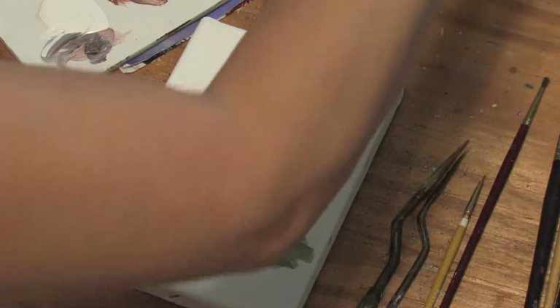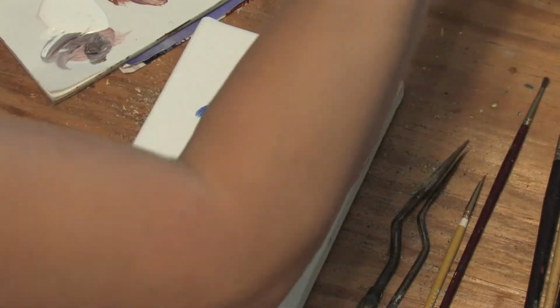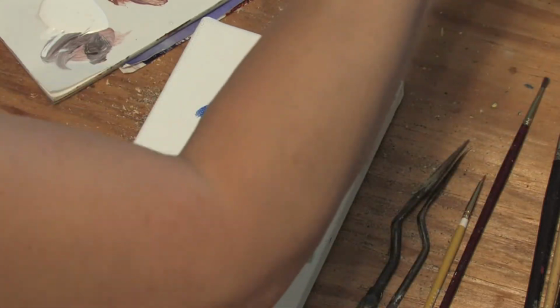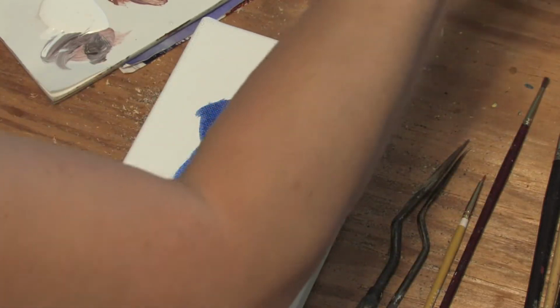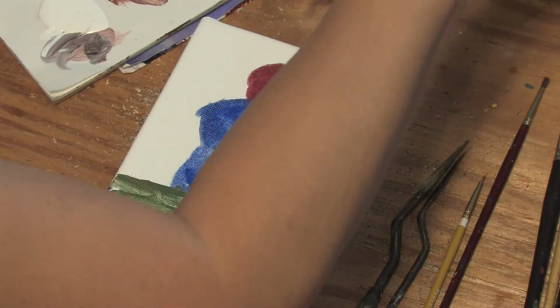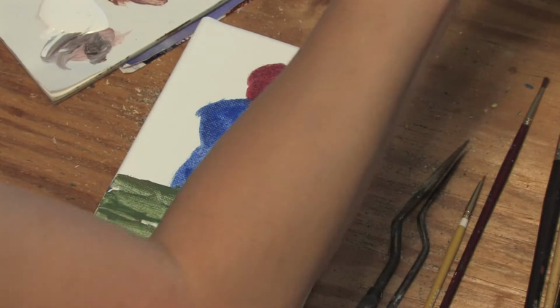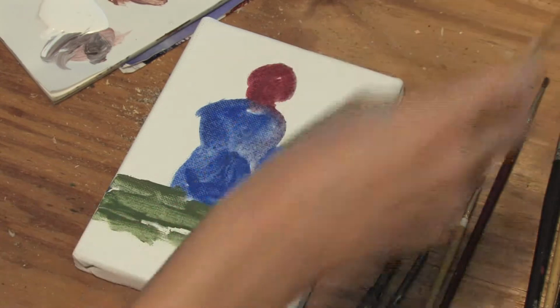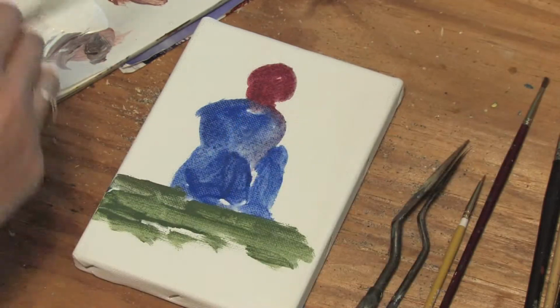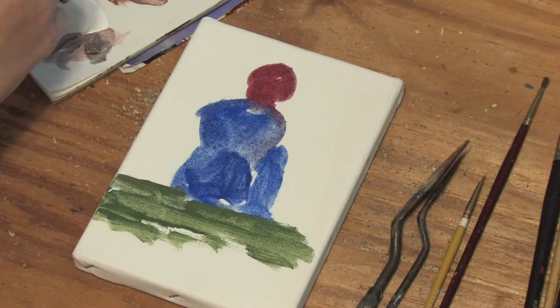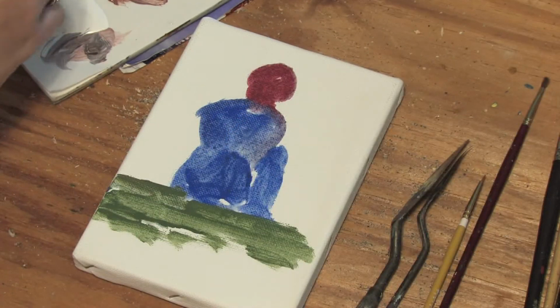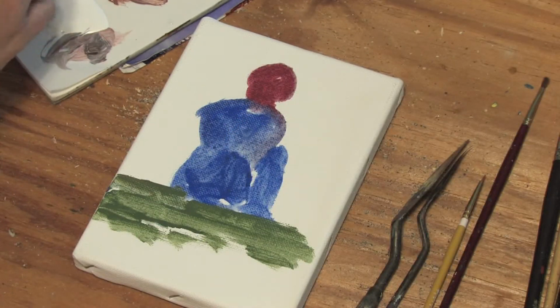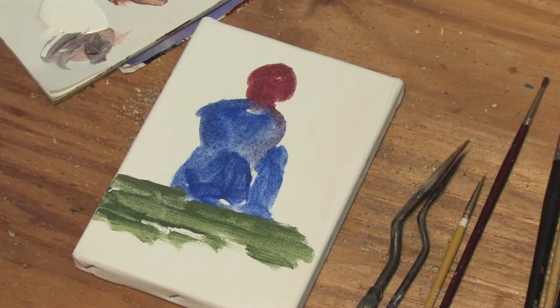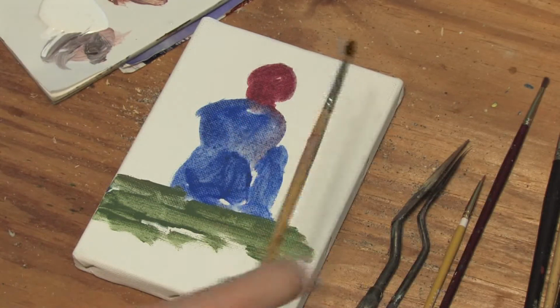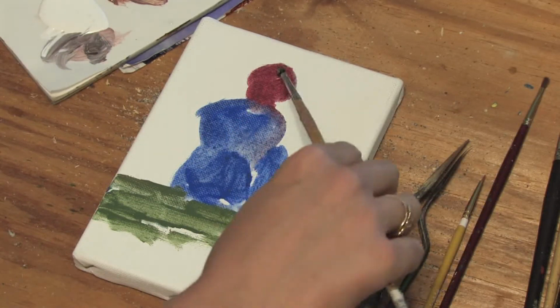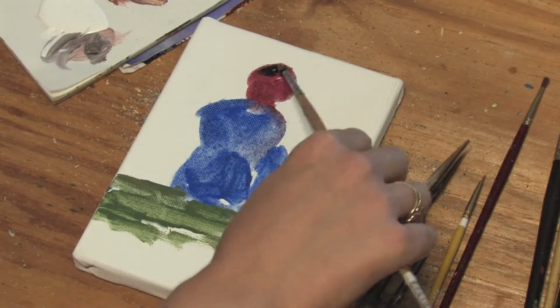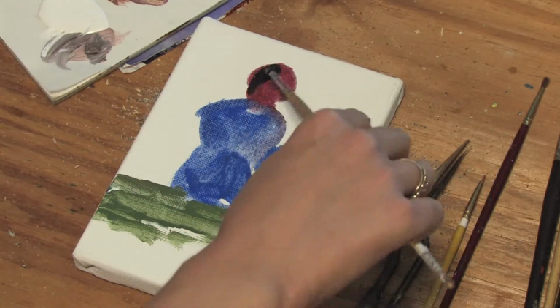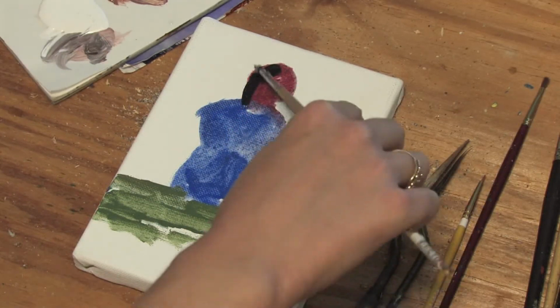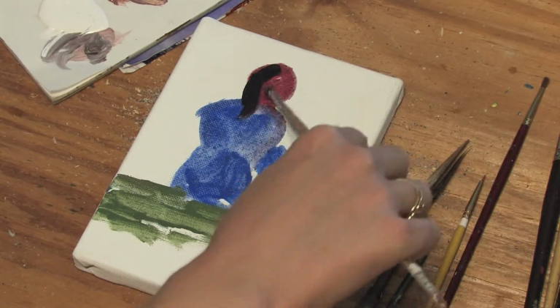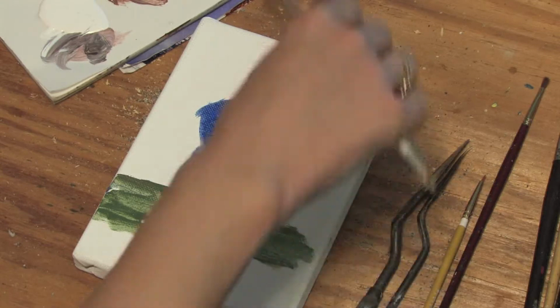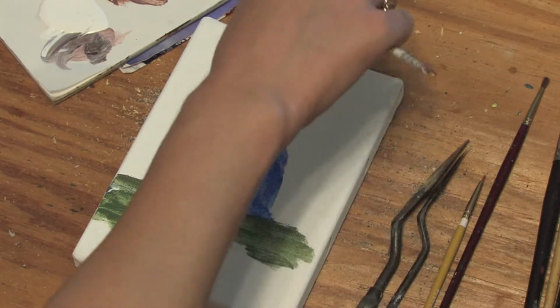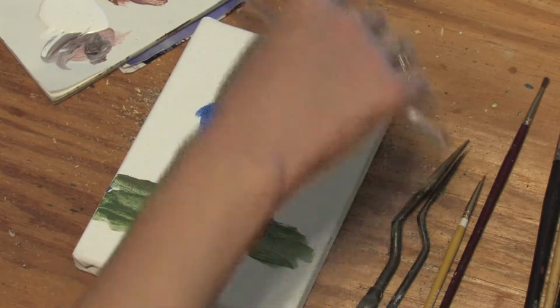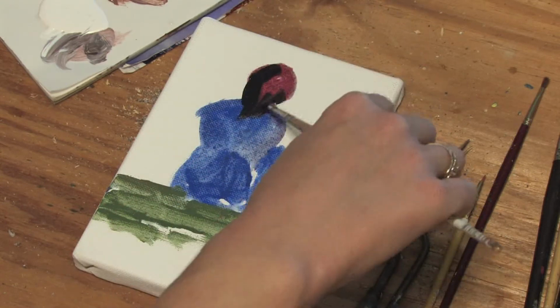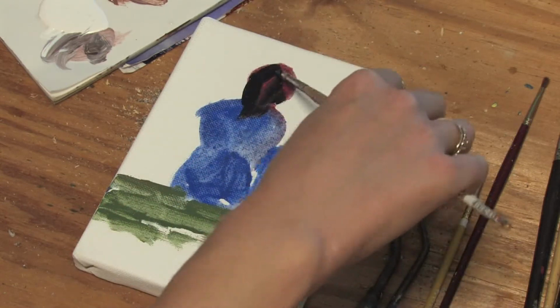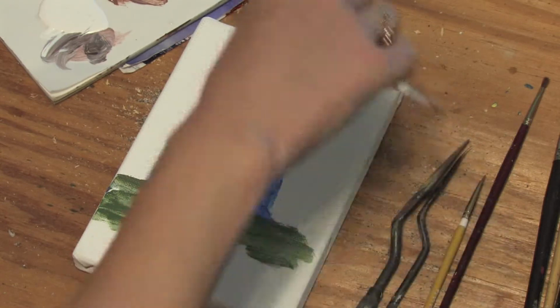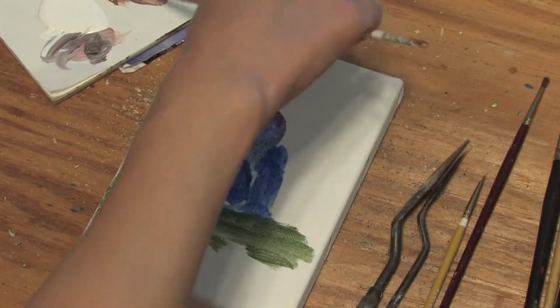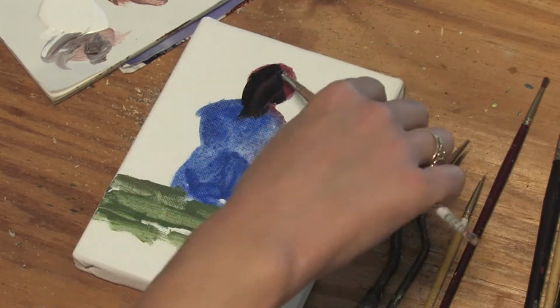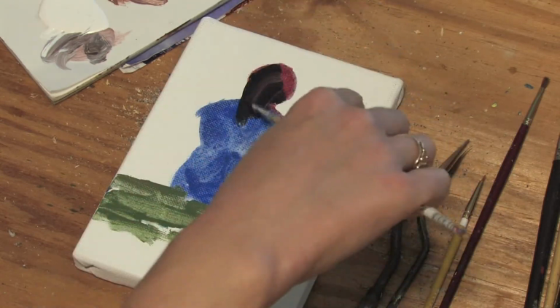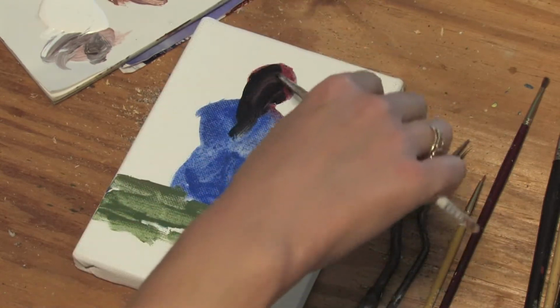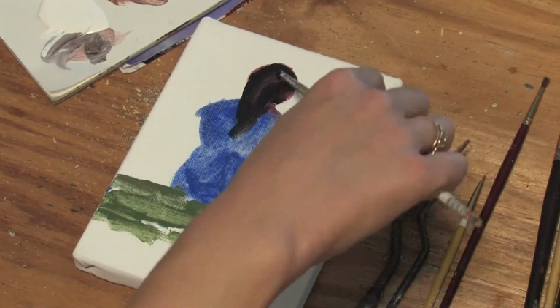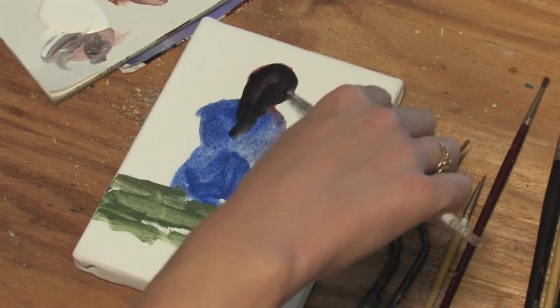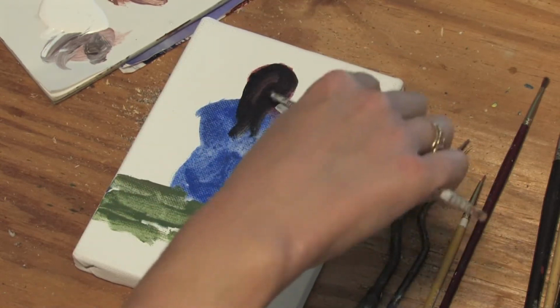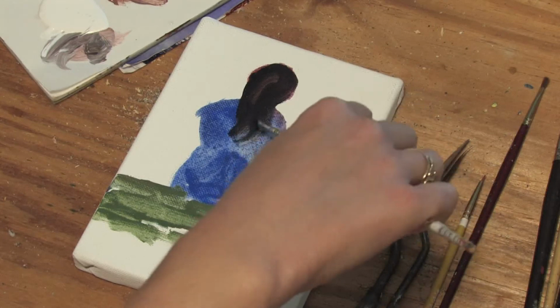As she's sitting here, you can't really tell where her arms are. Her back is to us. And I'm going to make her hair black, just because, with some tones of brown.